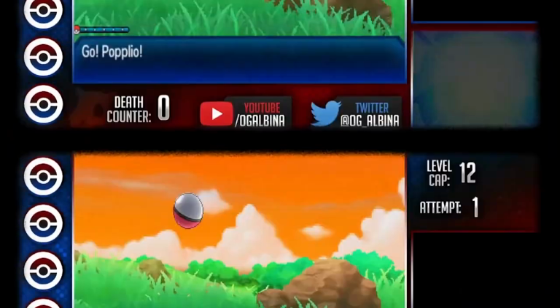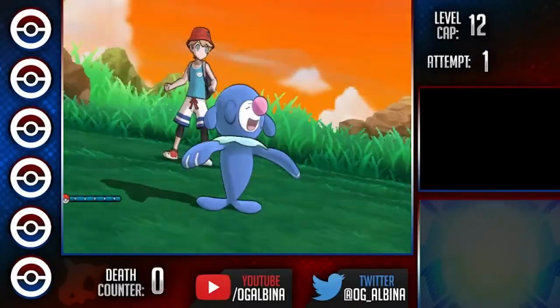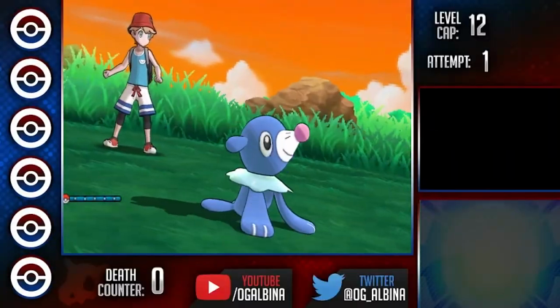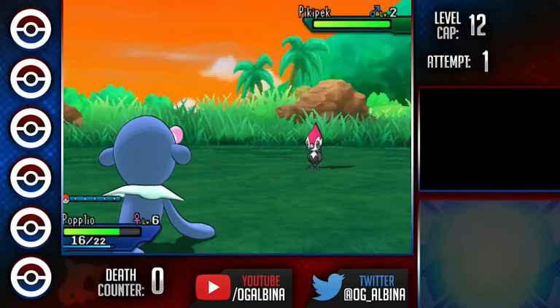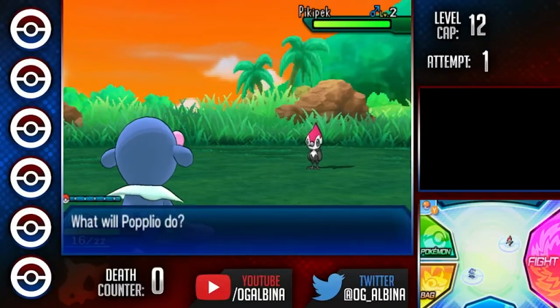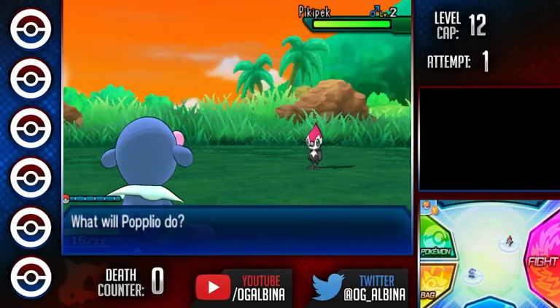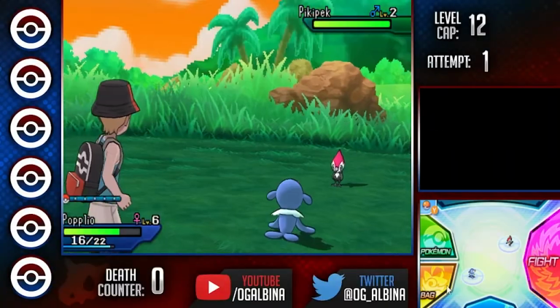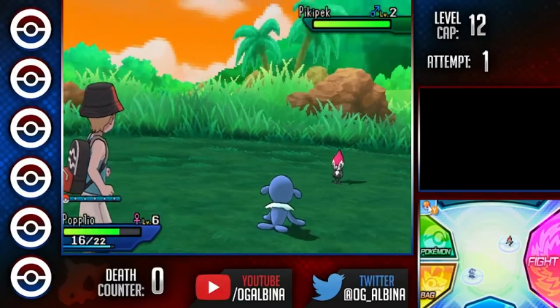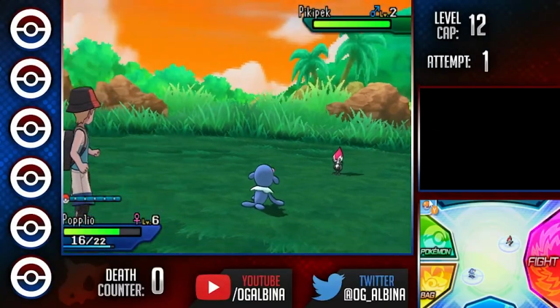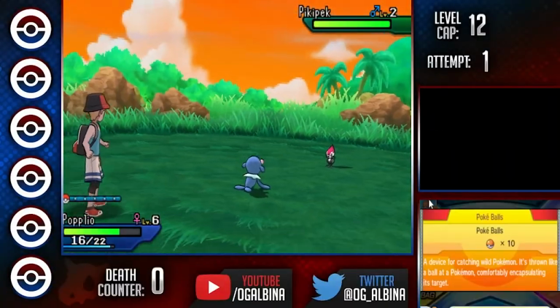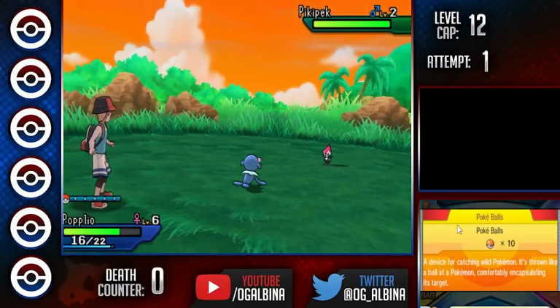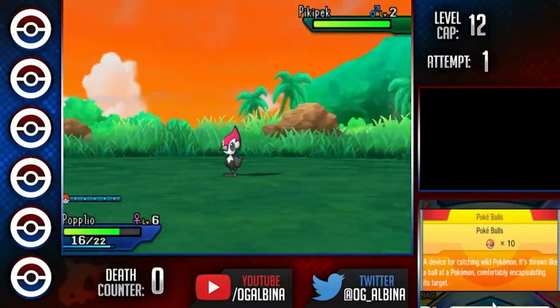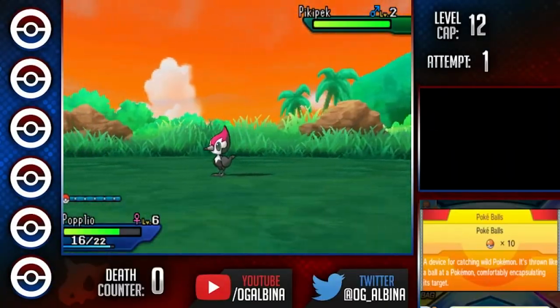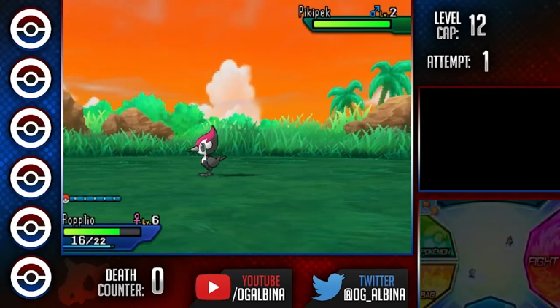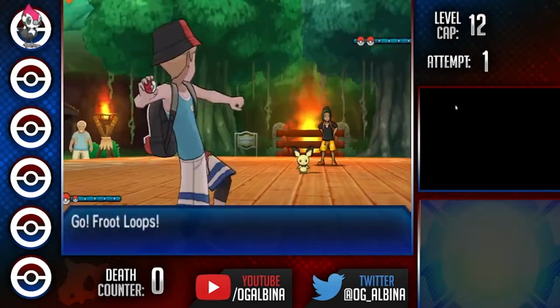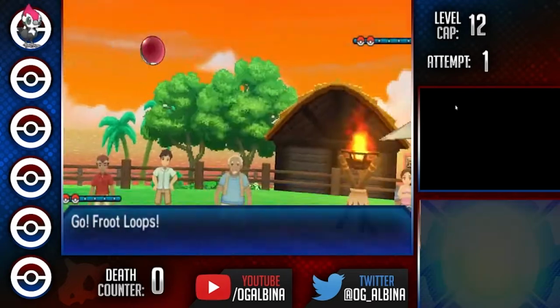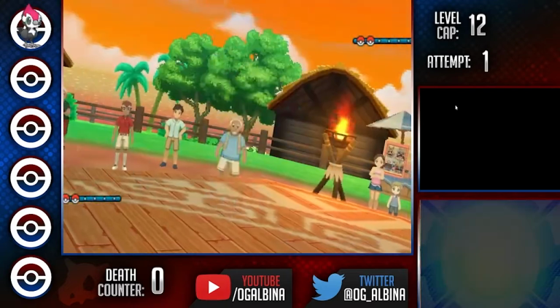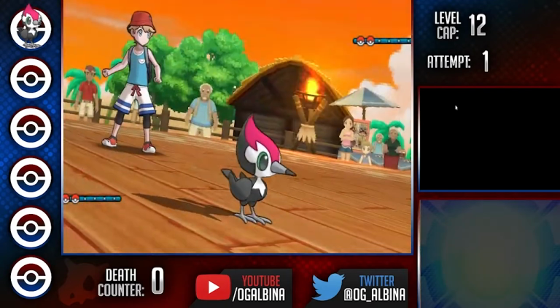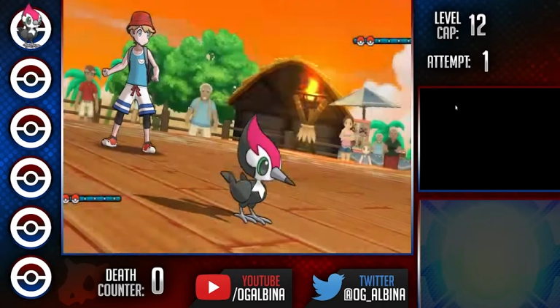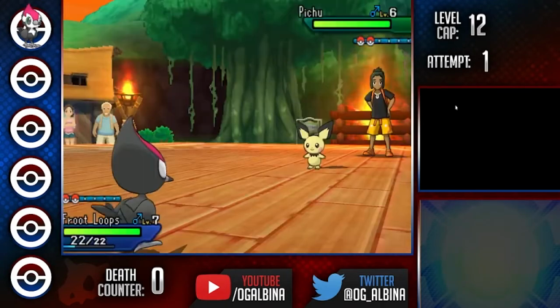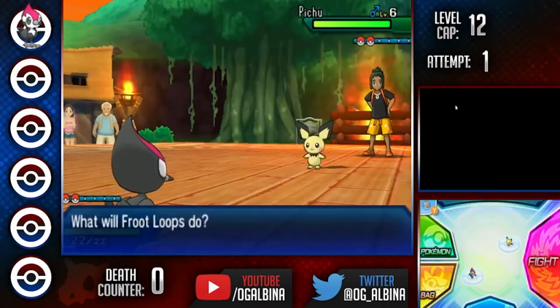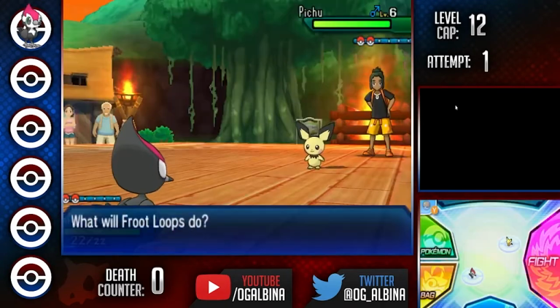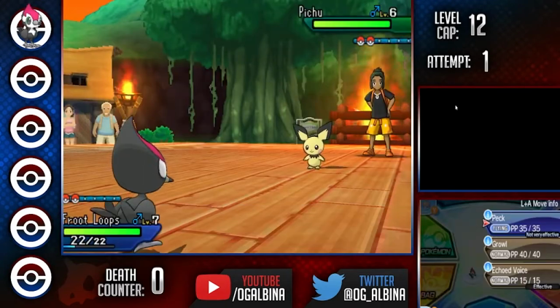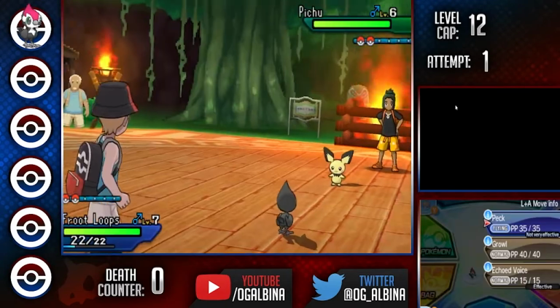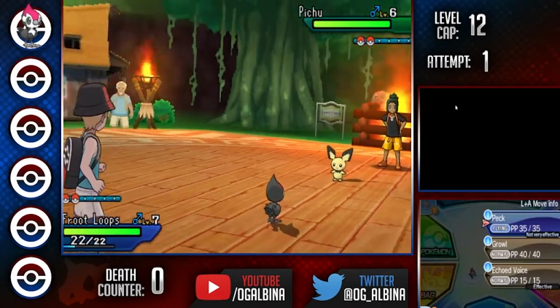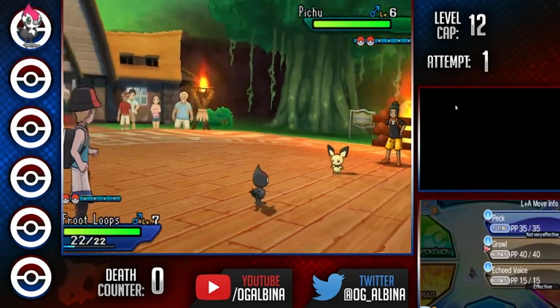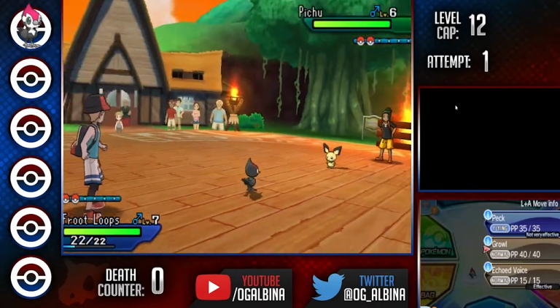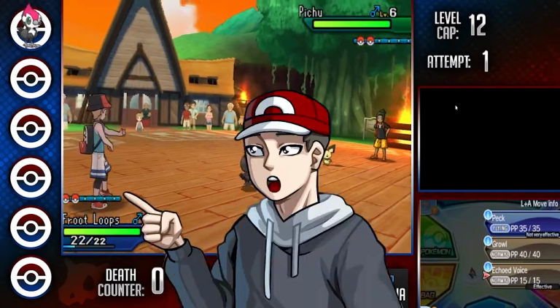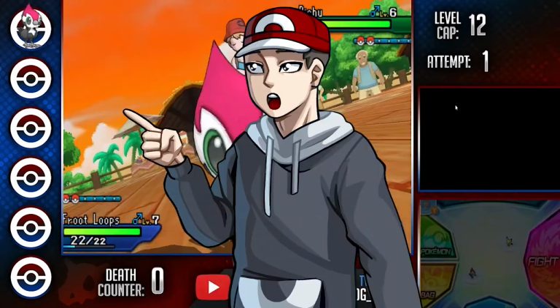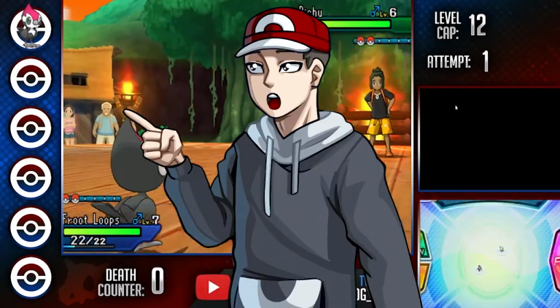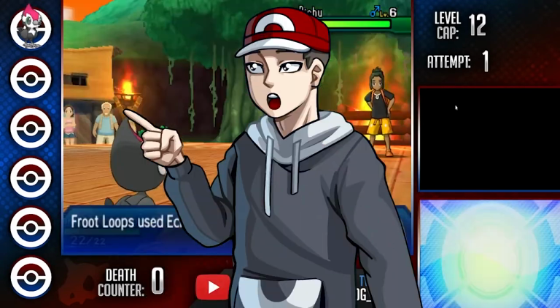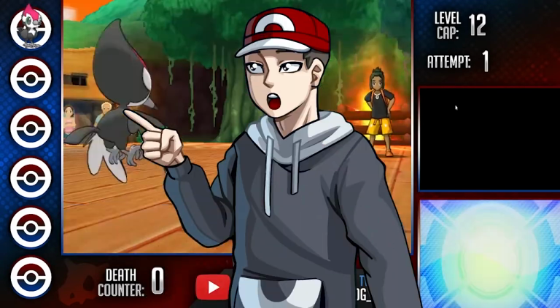Now we can grab our de facto starter in Pikipek, who we can name Fruit Loops. Fruit Loops has an awesome final shiny when it turns into Toucannon. Can't wait to use it this run.